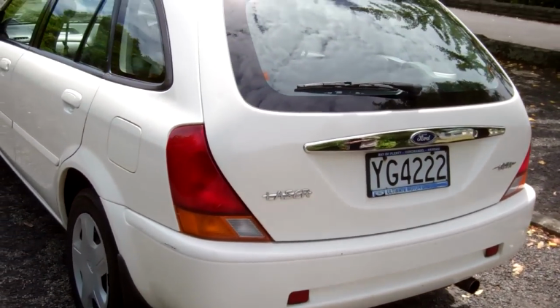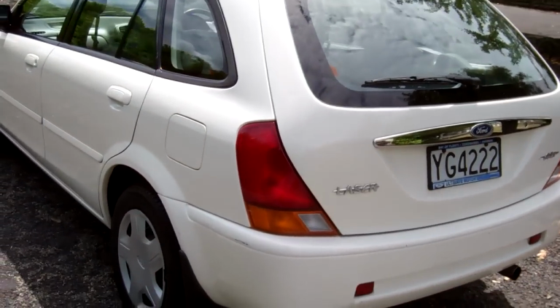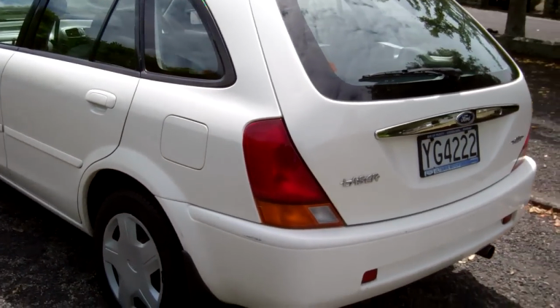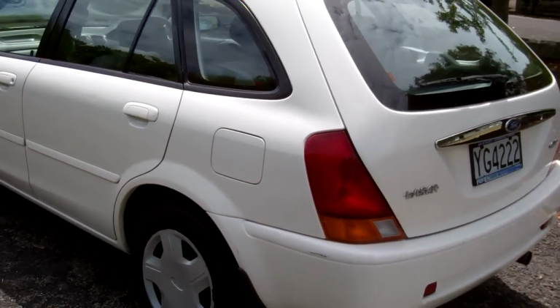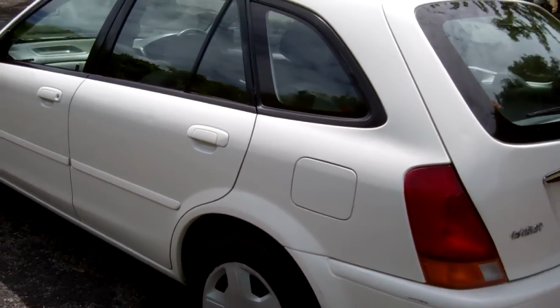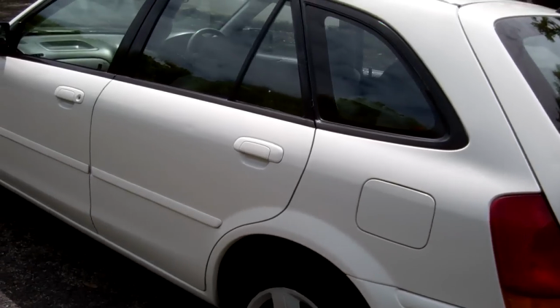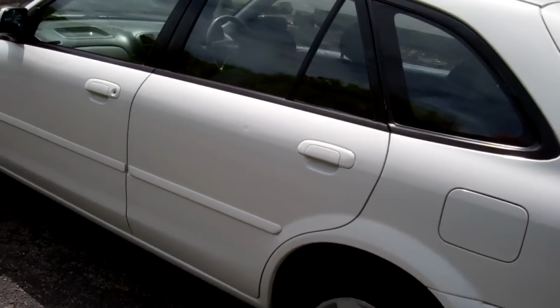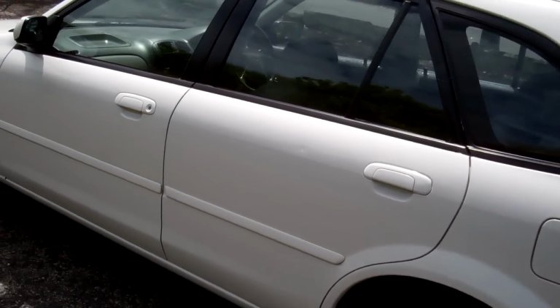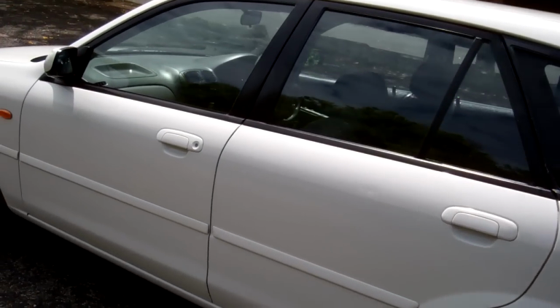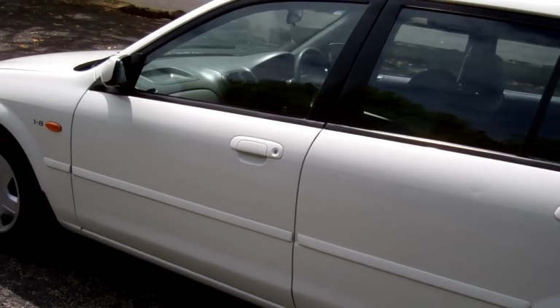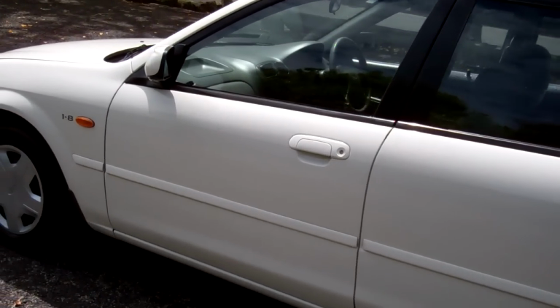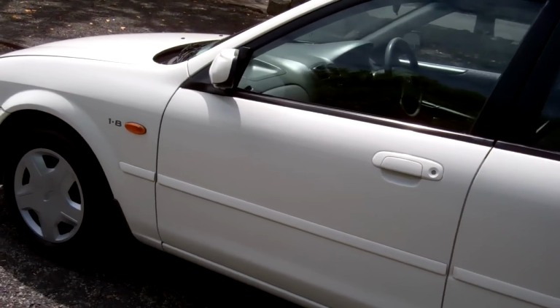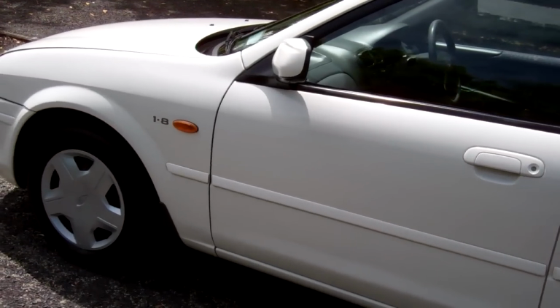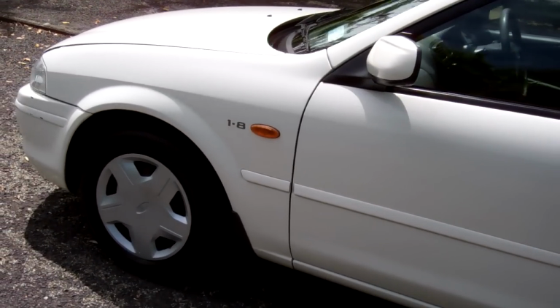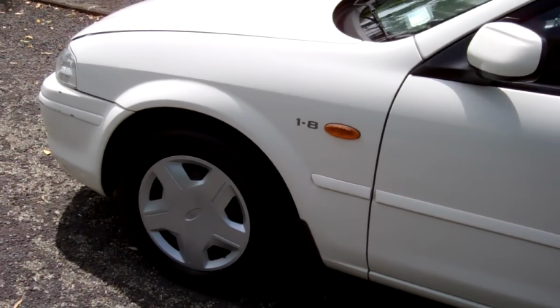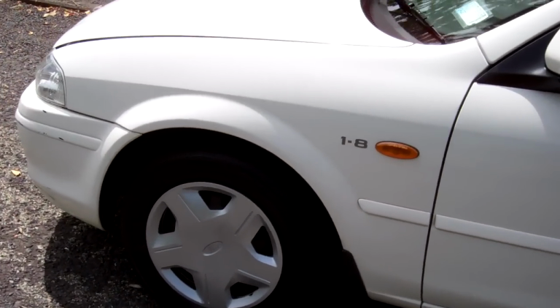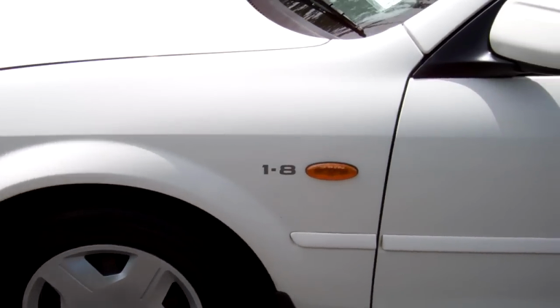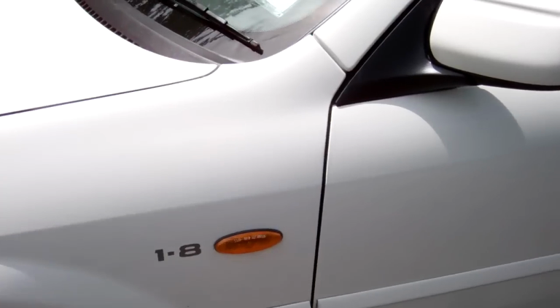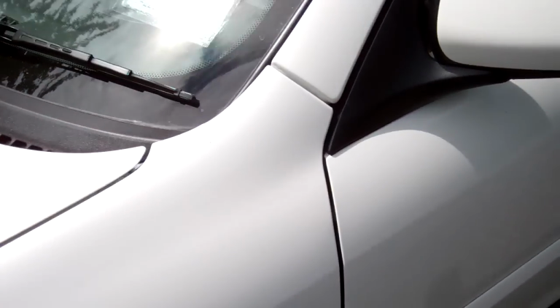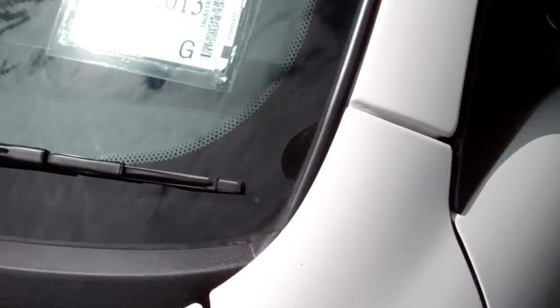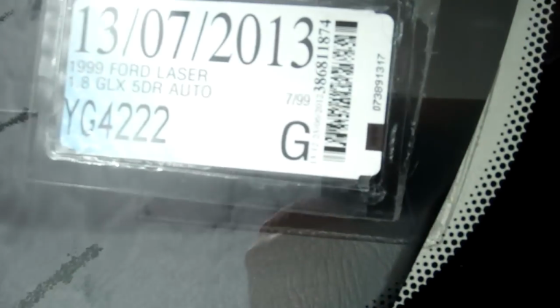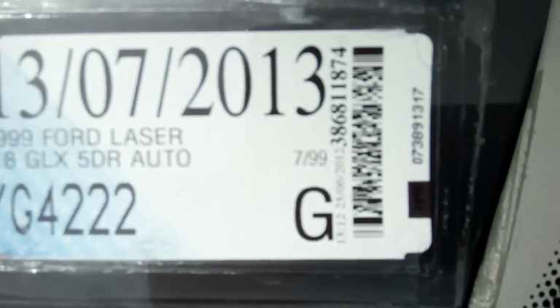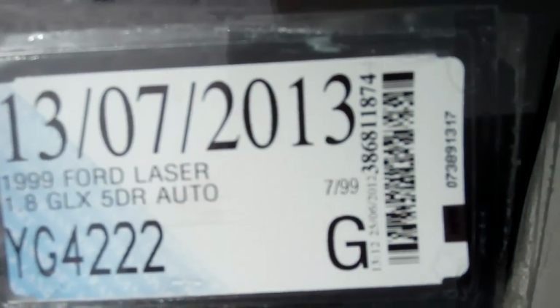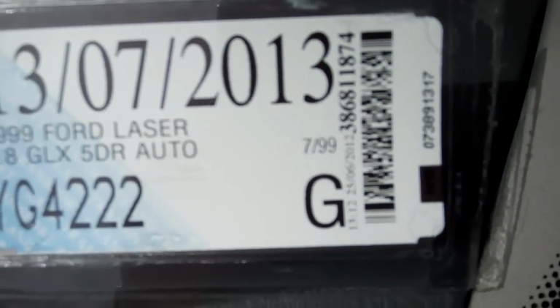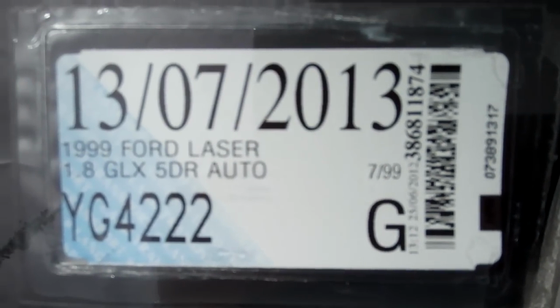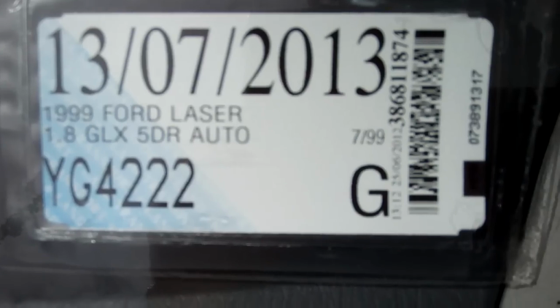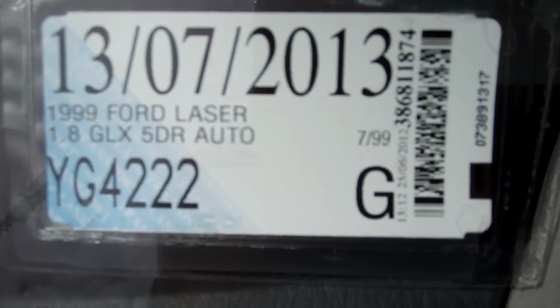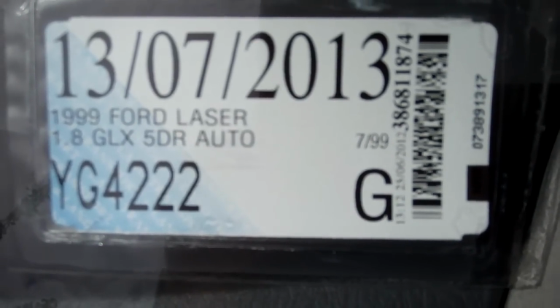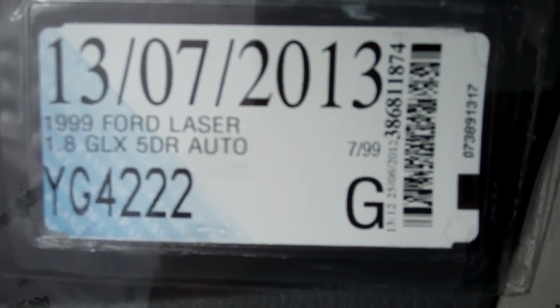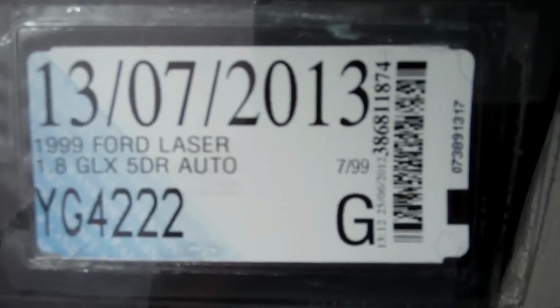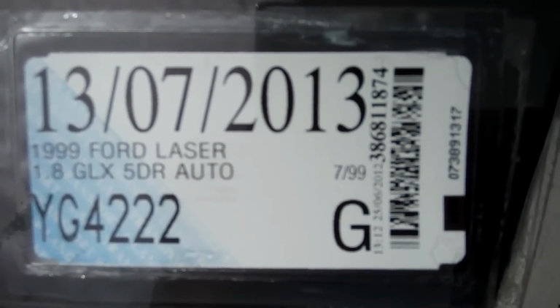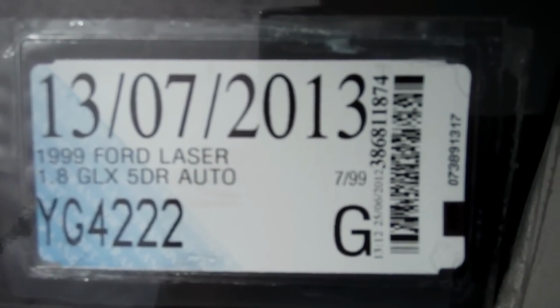It's in good condition, this car, in our opinion. There's your details — registered through to the 7th month, 2013.